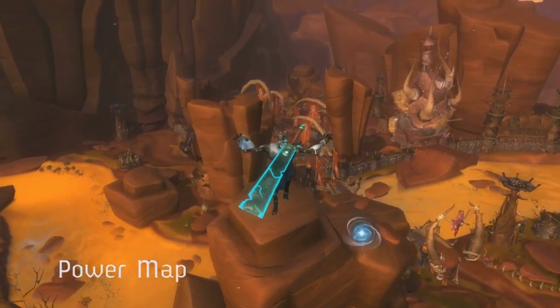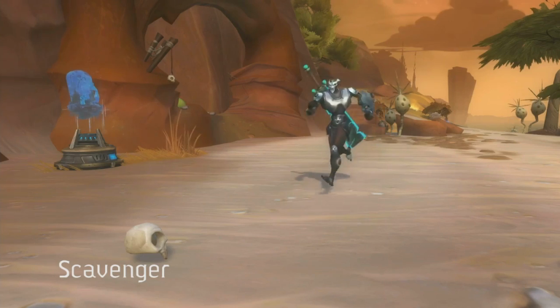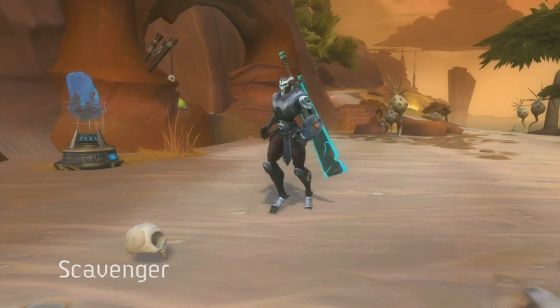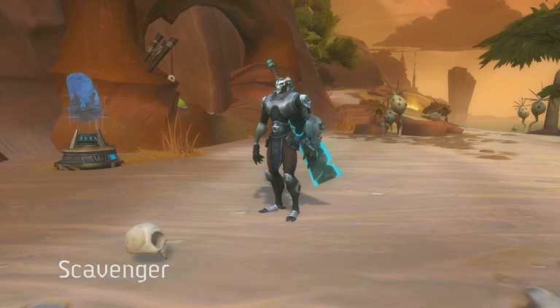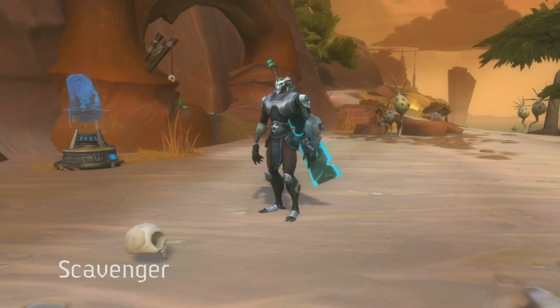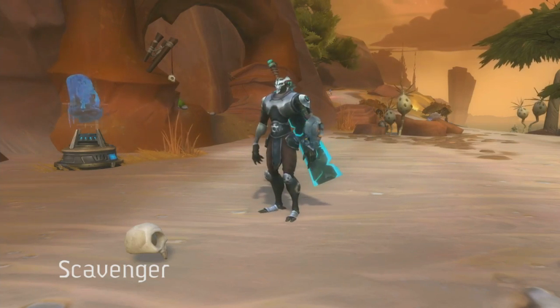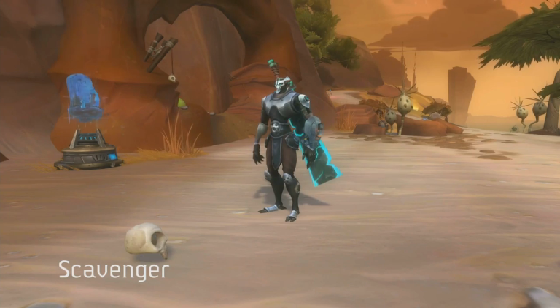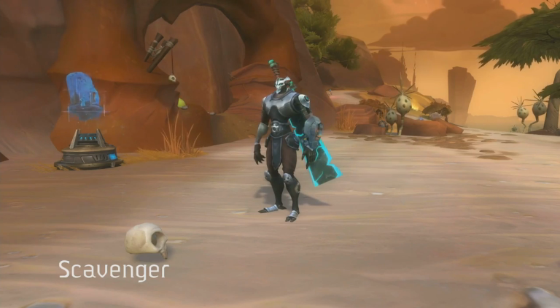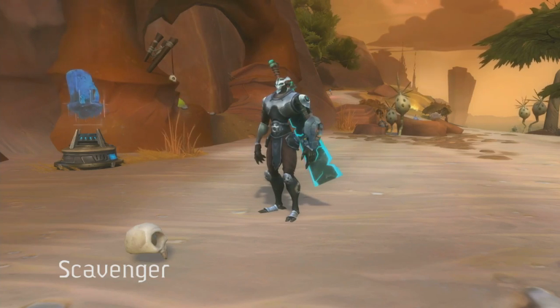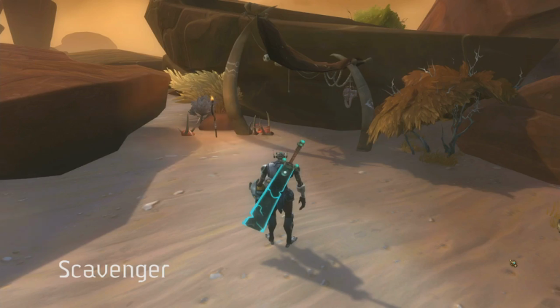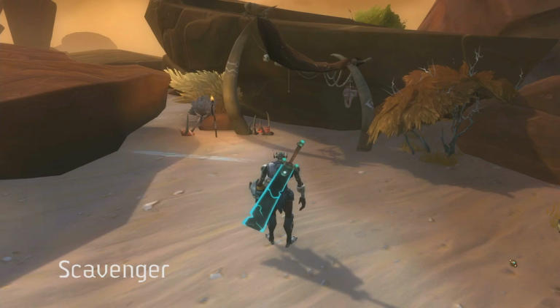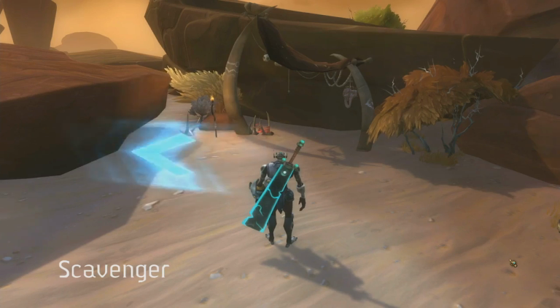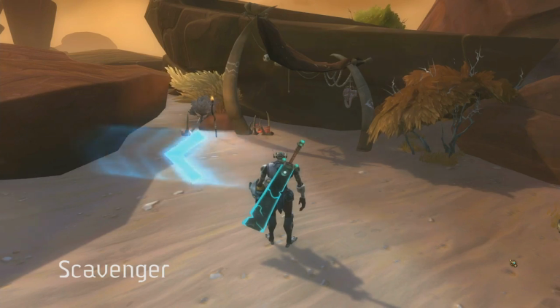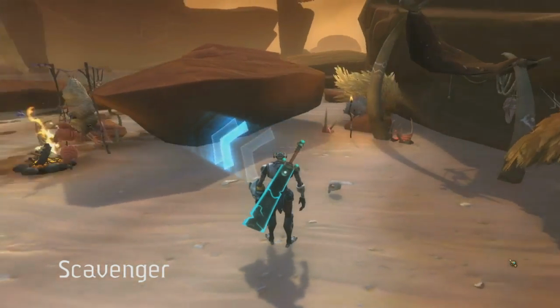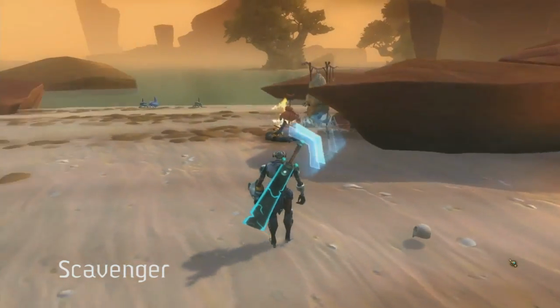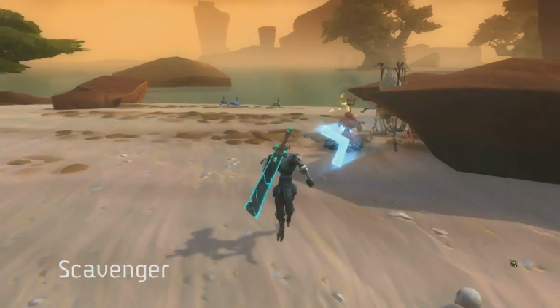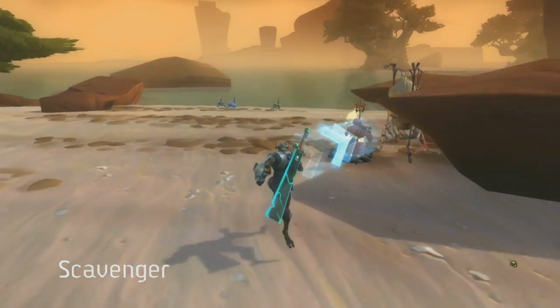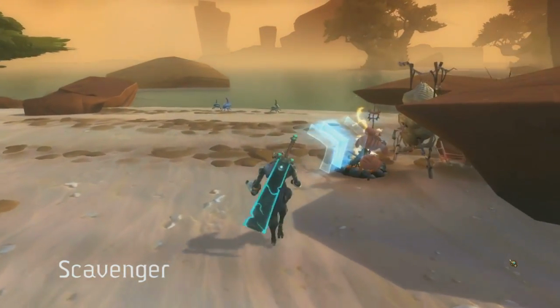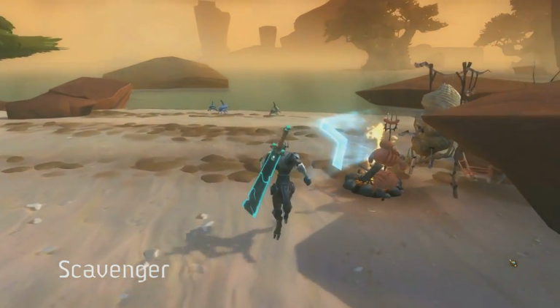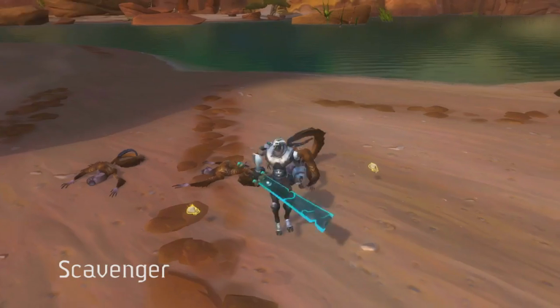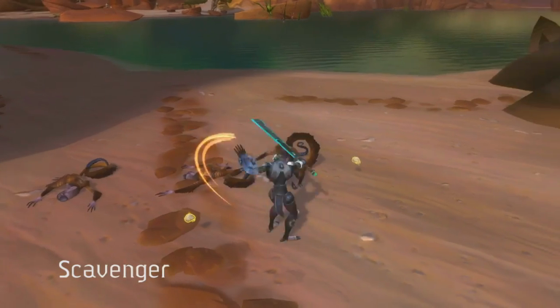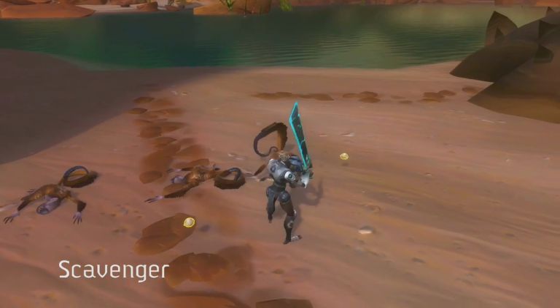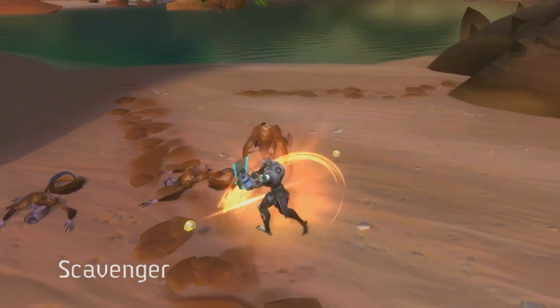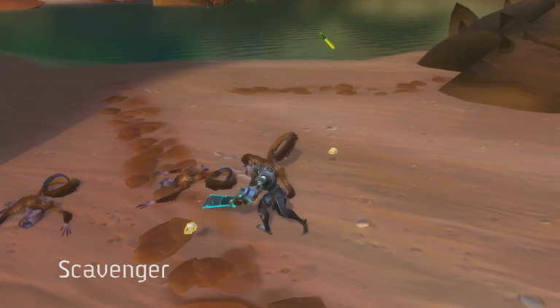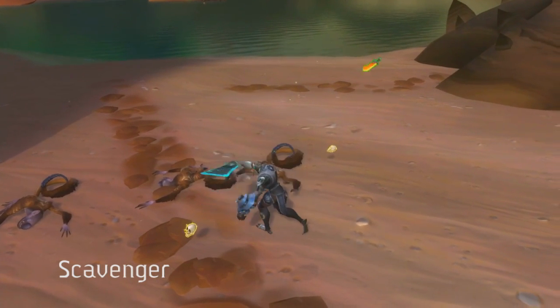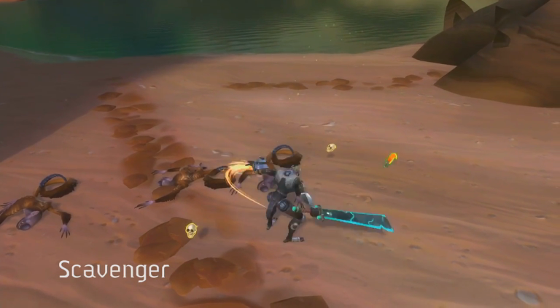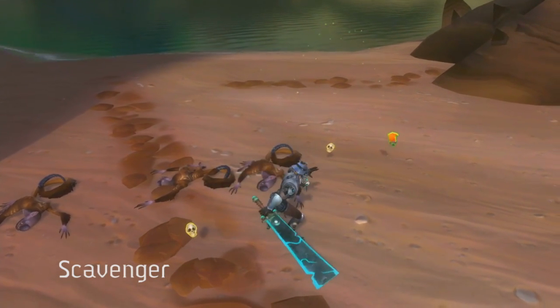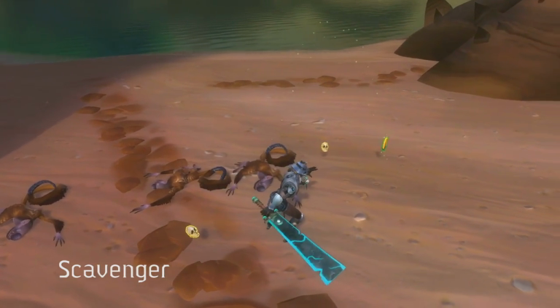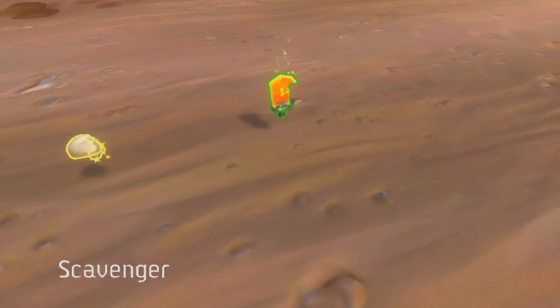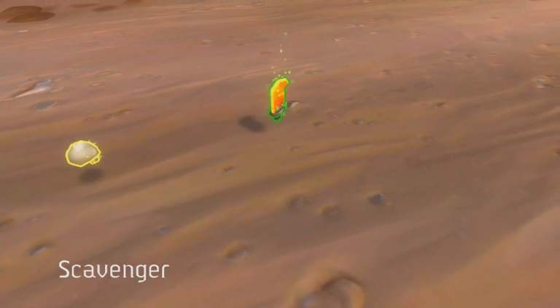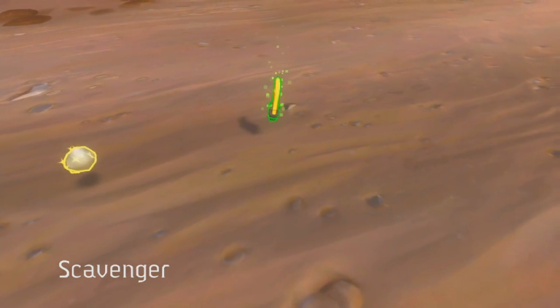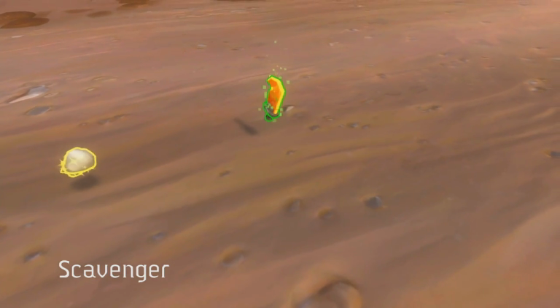The Scavenger mission sends the Explorer to the four corners of the map, hunting for clues, speaking to NPCs, digging stuff up, killing monsters, etc. — all in the effort to find Eldan artifacts.